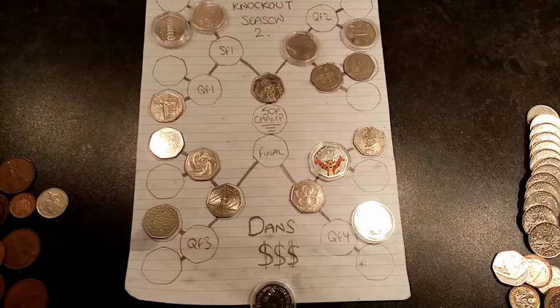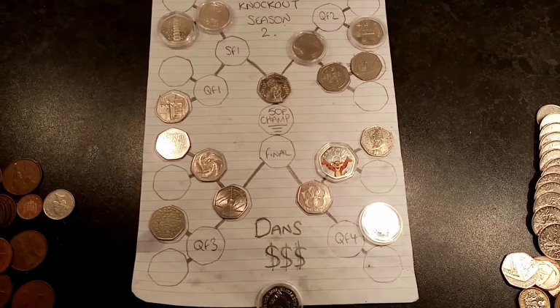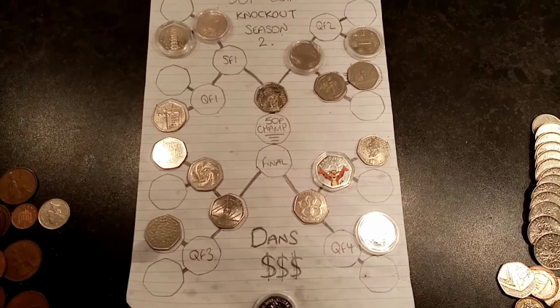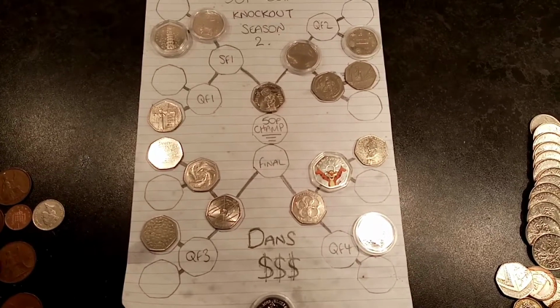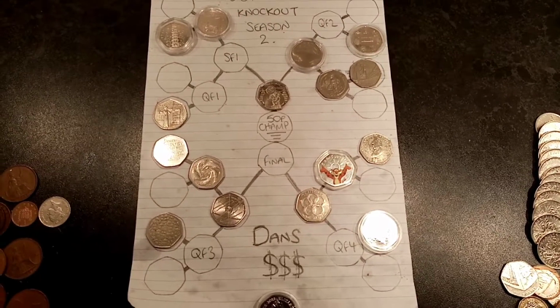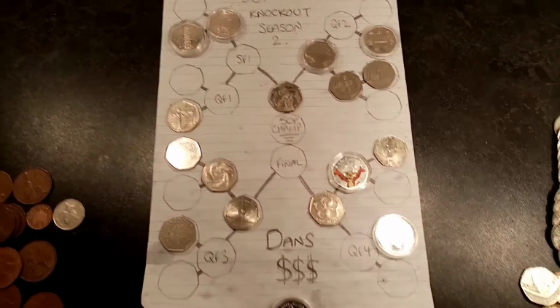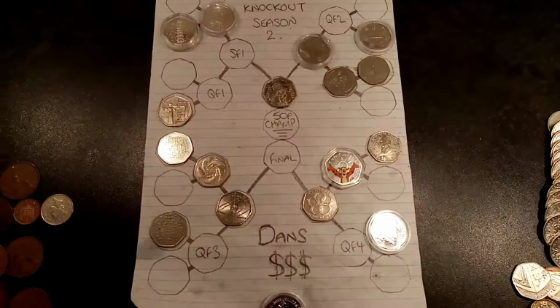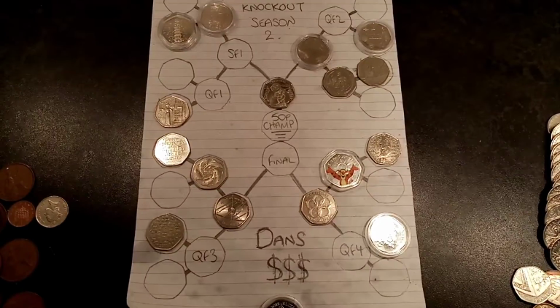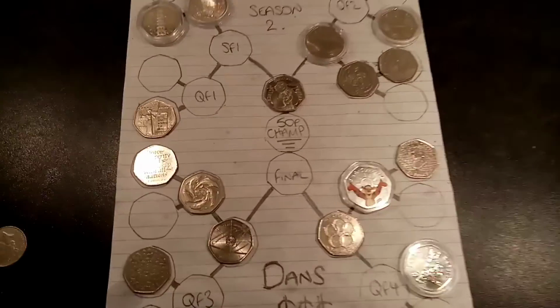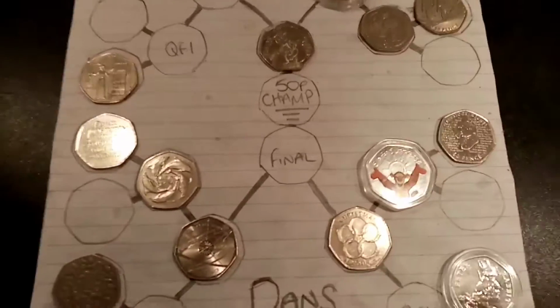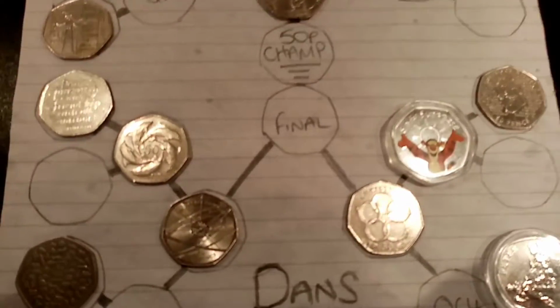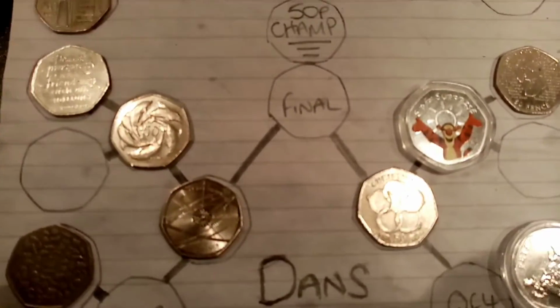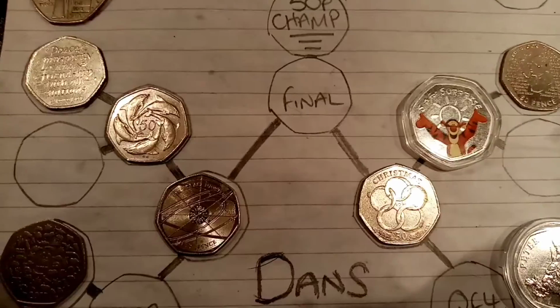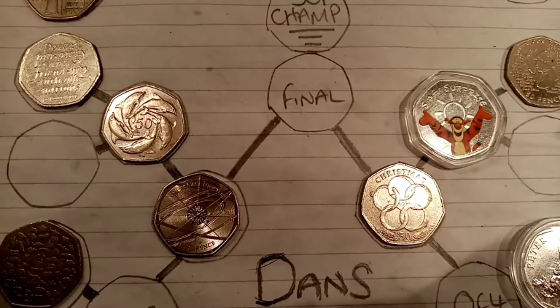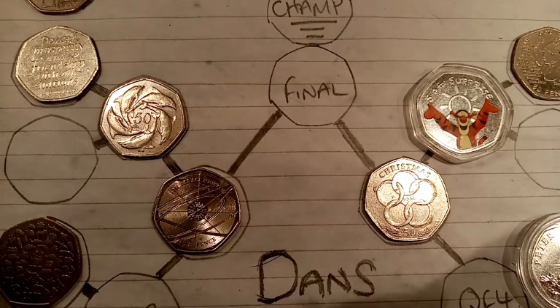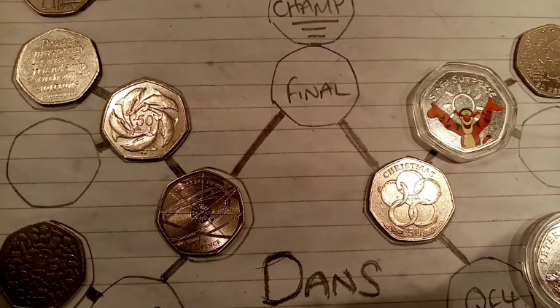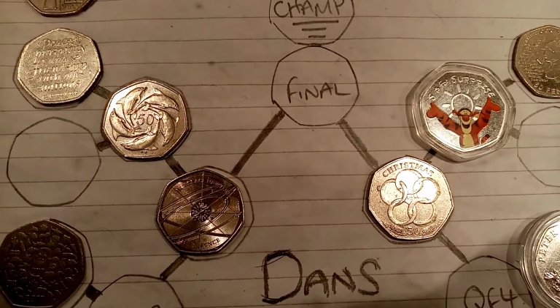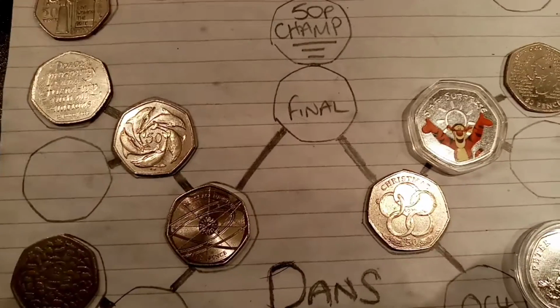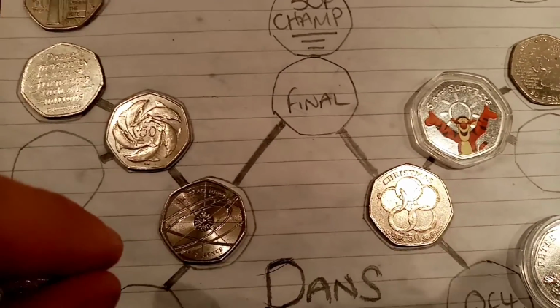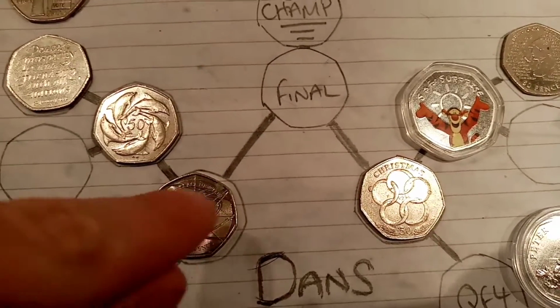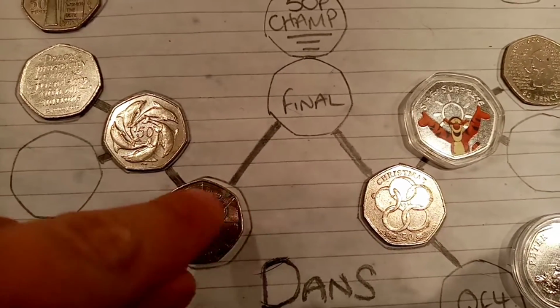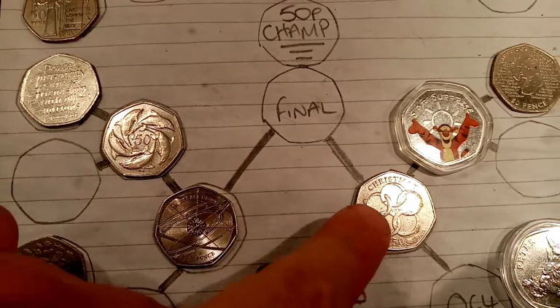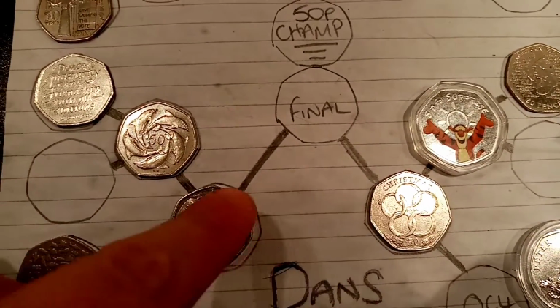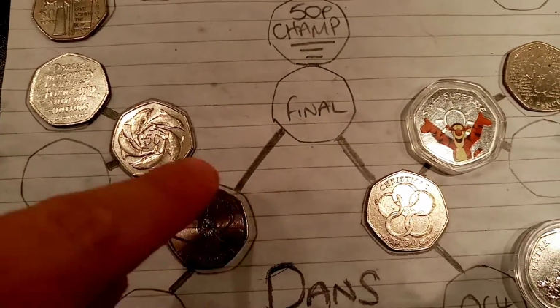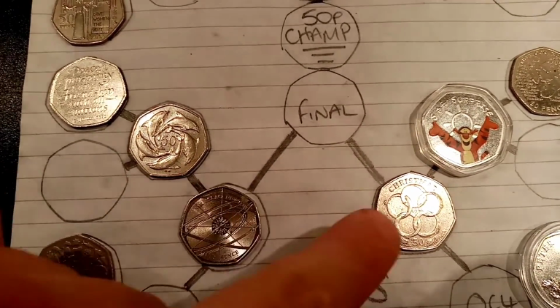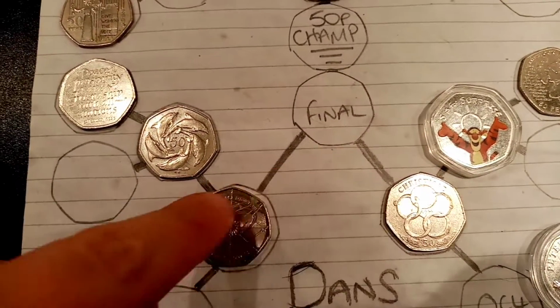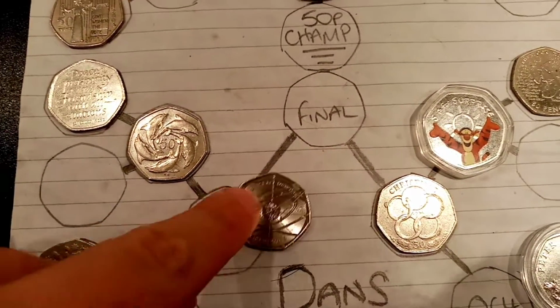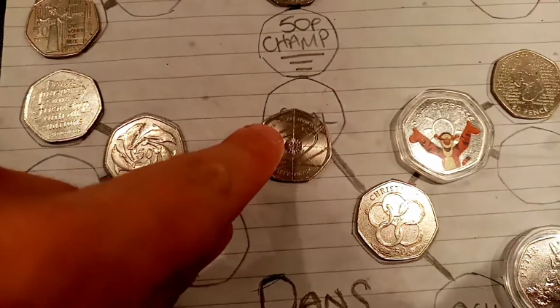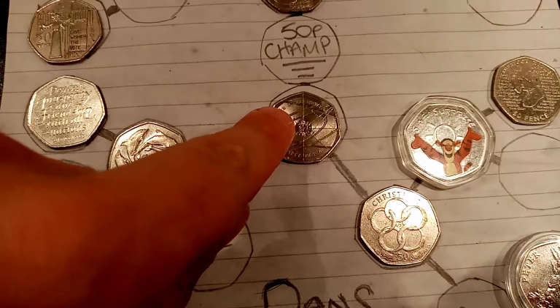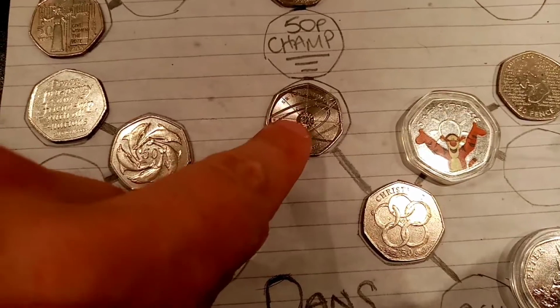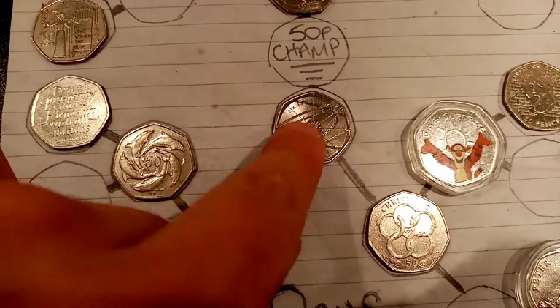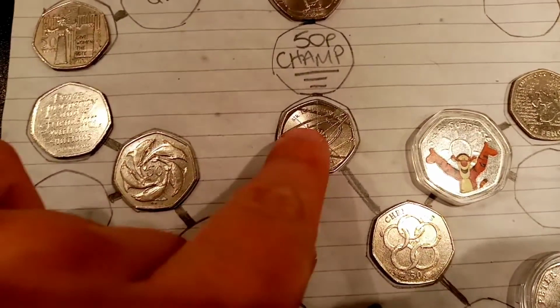Hi guys, Dan Stollers here and welcome to the final of the 50p coin knockout season 2. The semi-finals 2 winner going through to the final is the Sir Isaac Newton 50p.